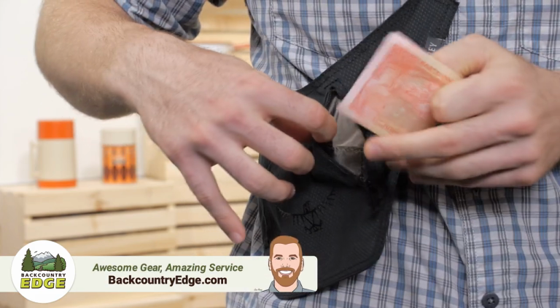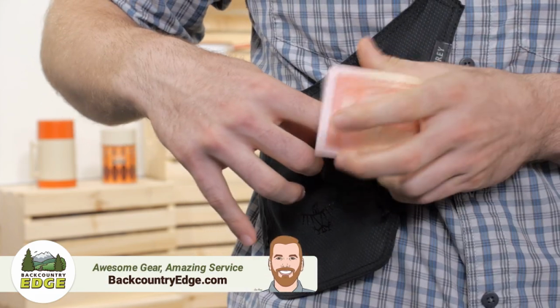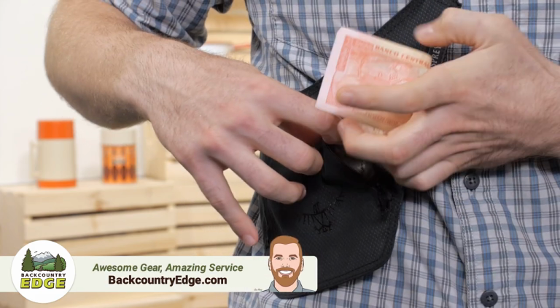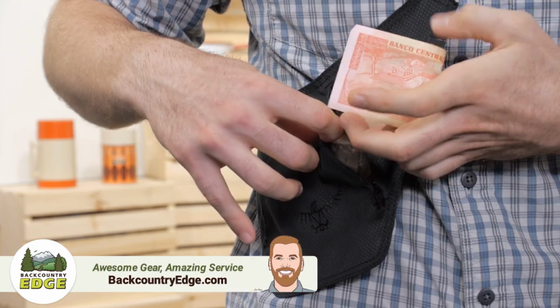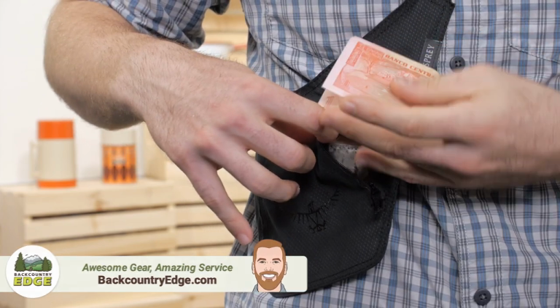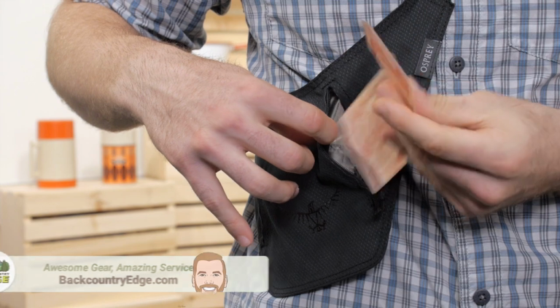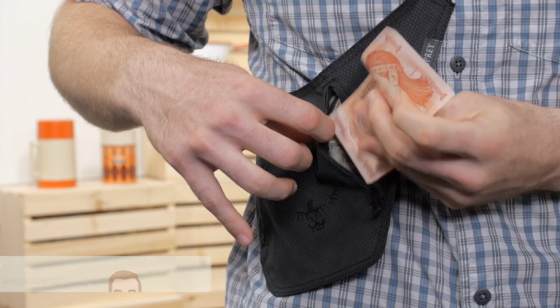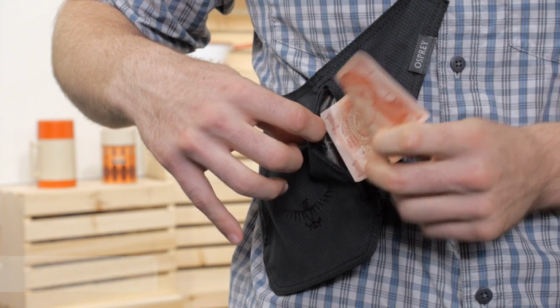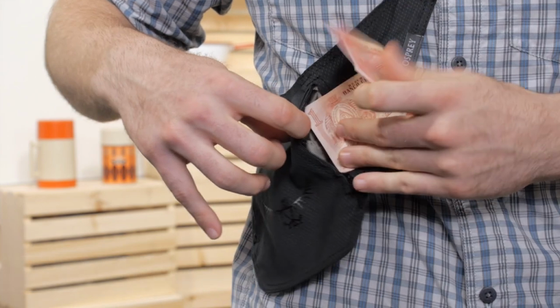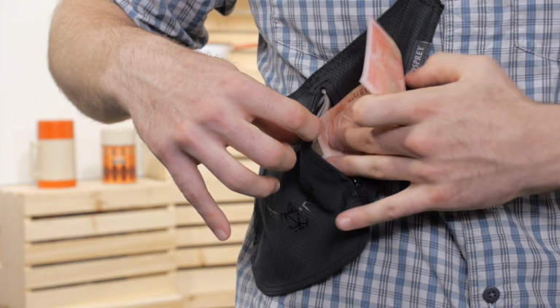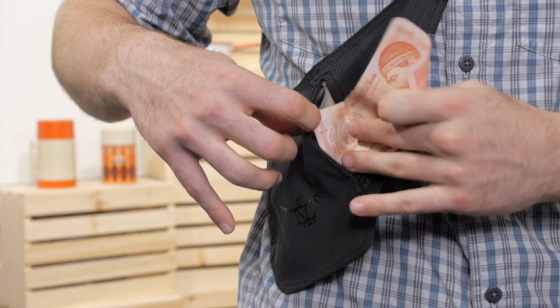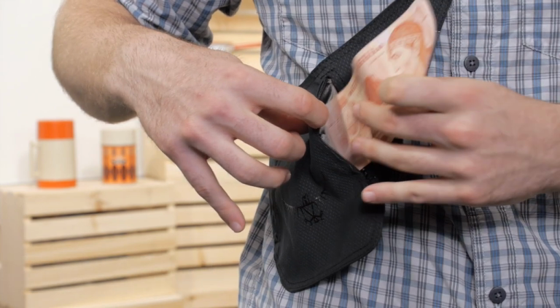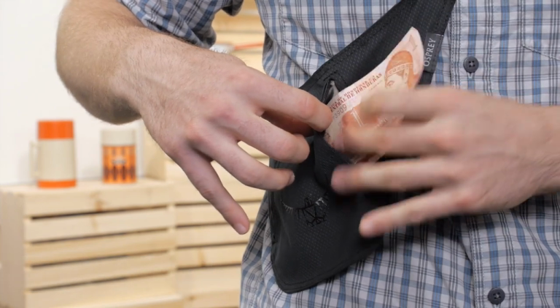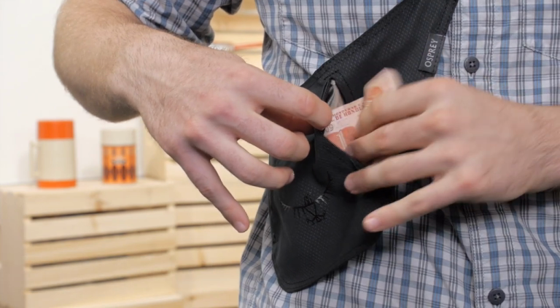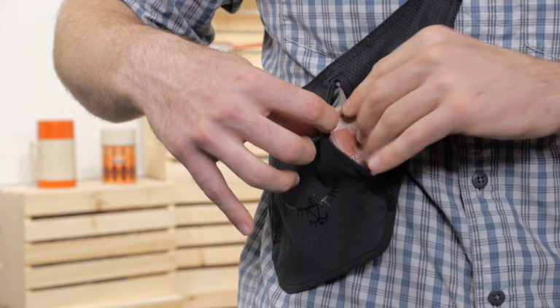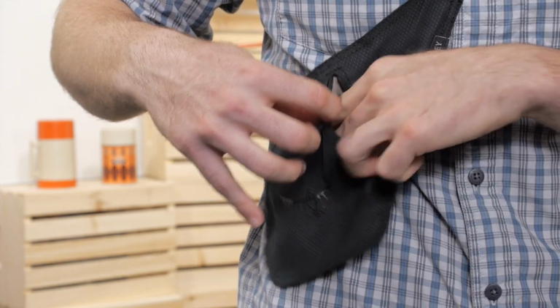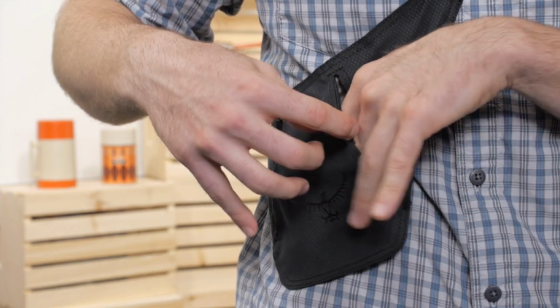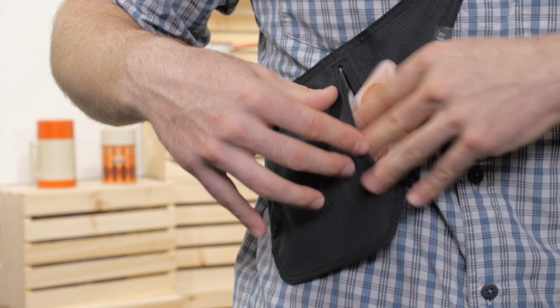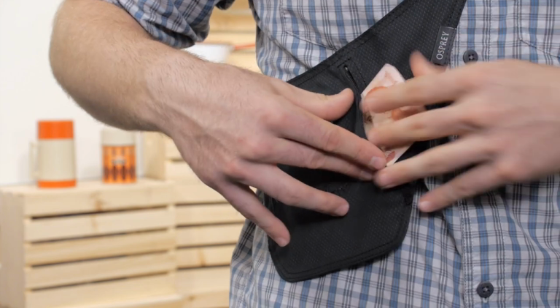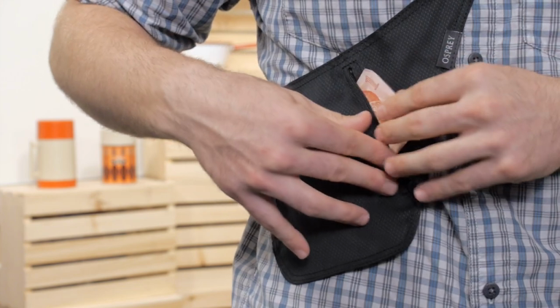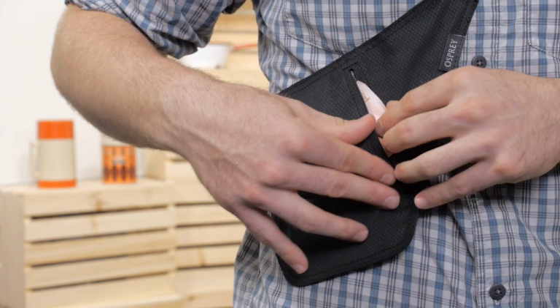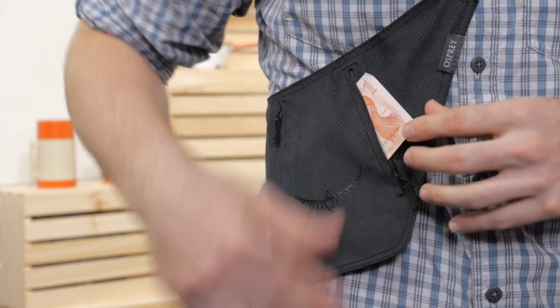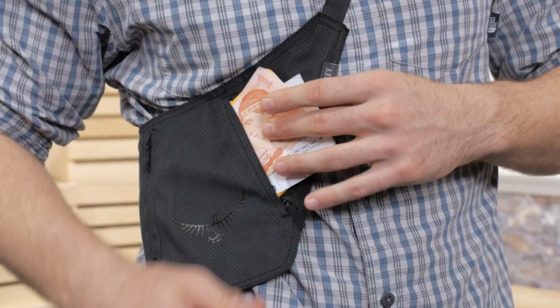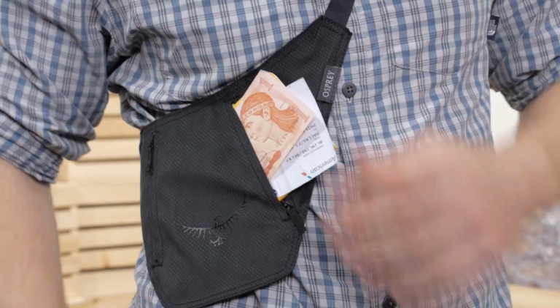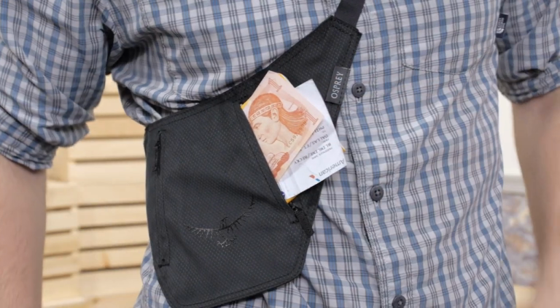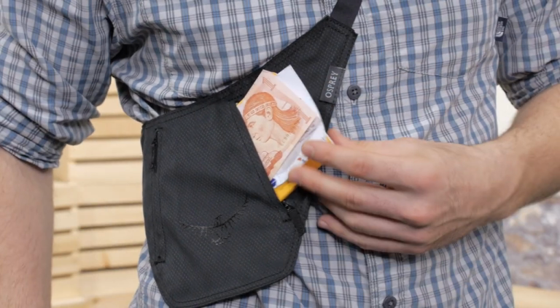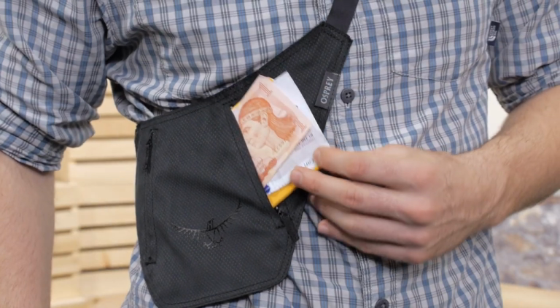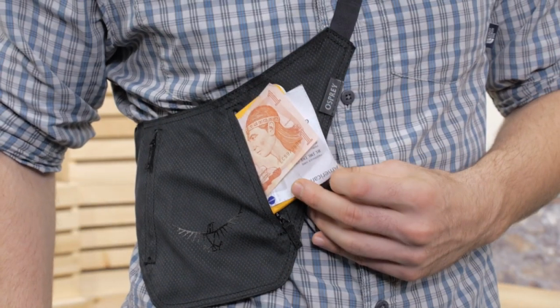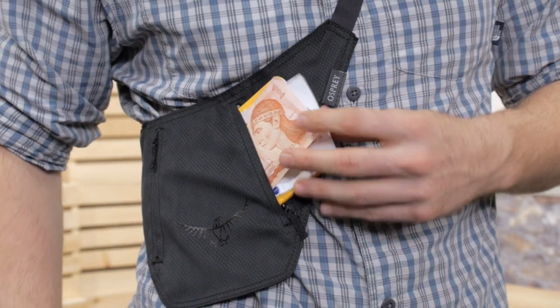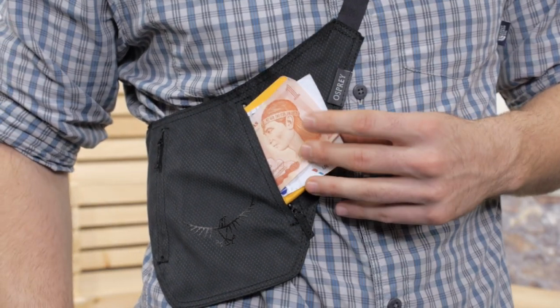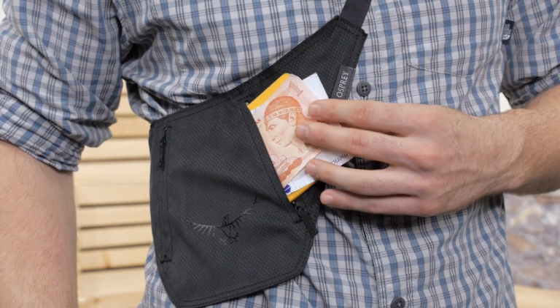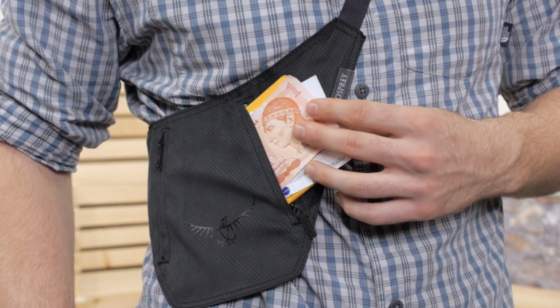The bandolier wallet is shaped to be carried comfortably. It can be worn under your outer layer of clothing so that it is not visible and only you can access it. RFID protection adds to the security of your credit cards and devices.